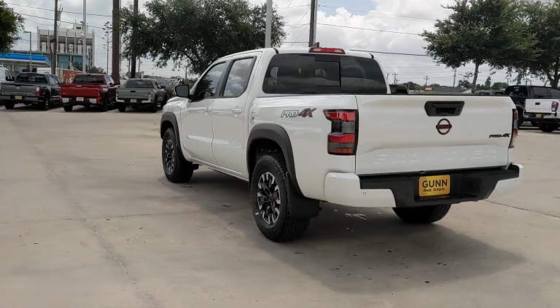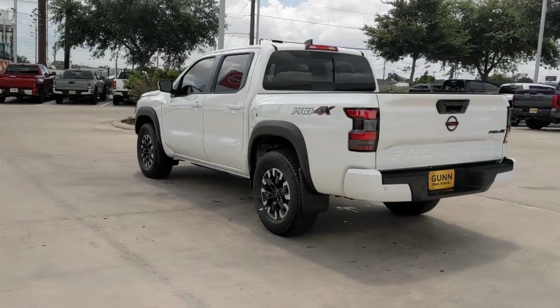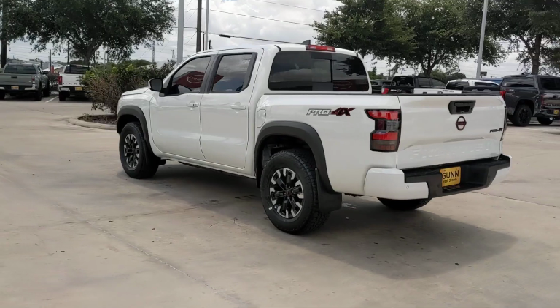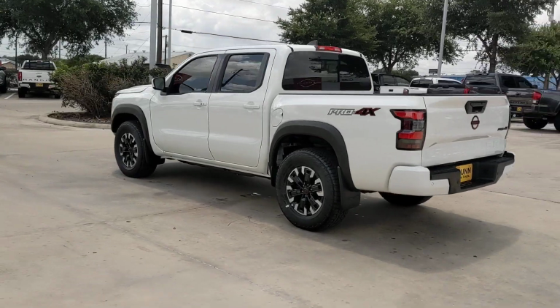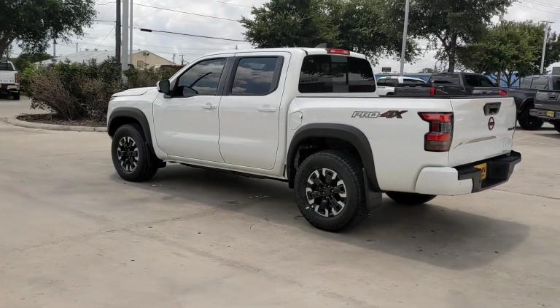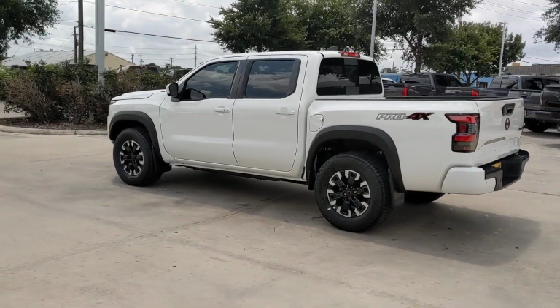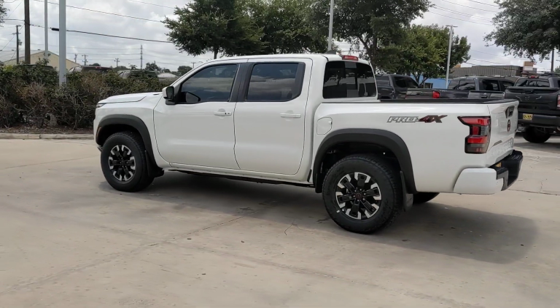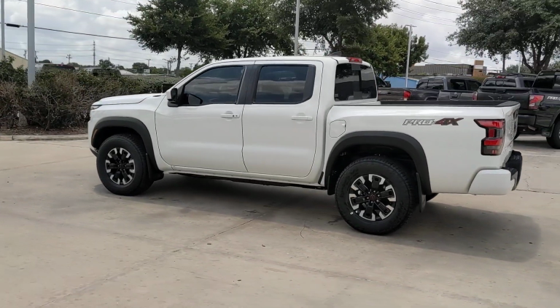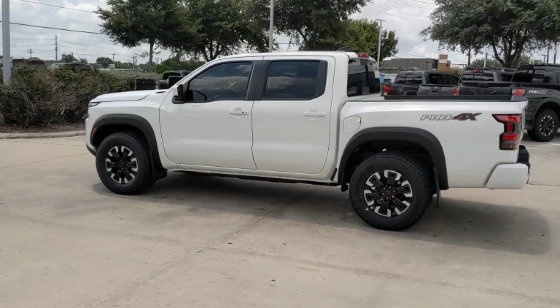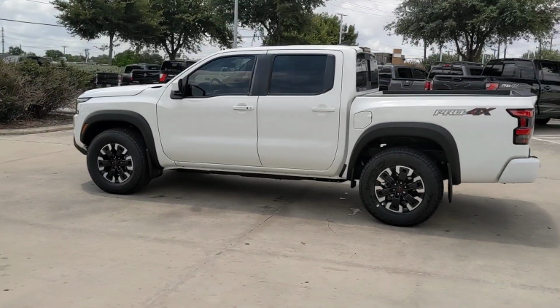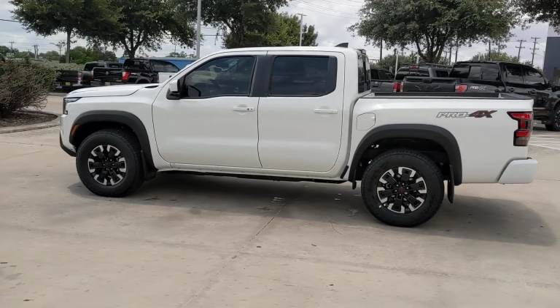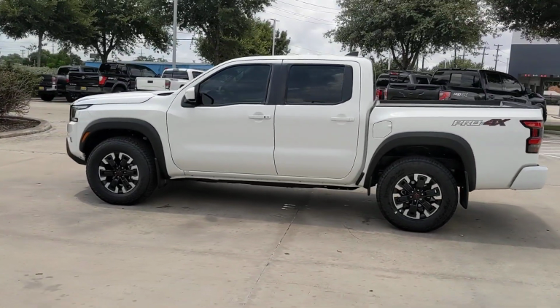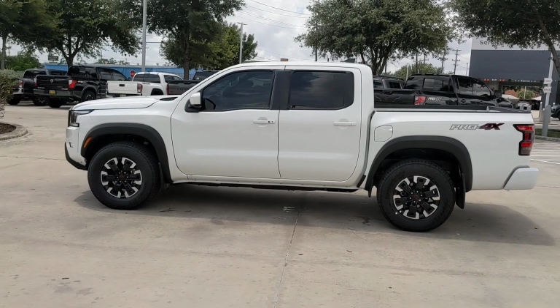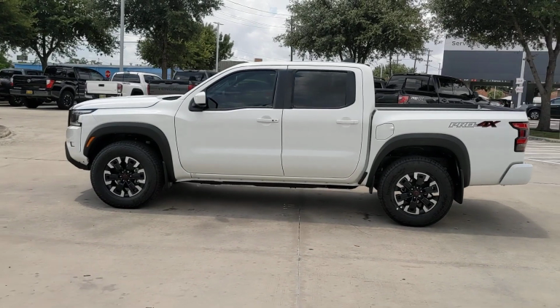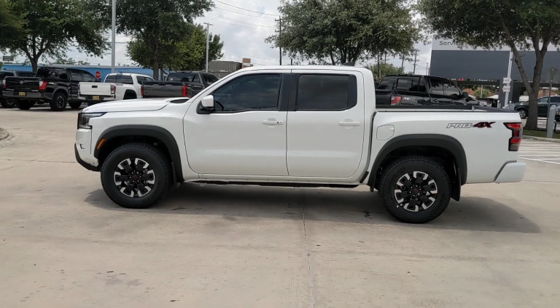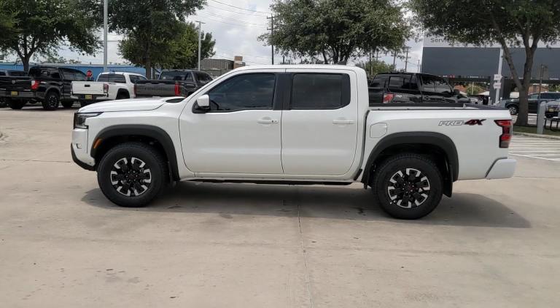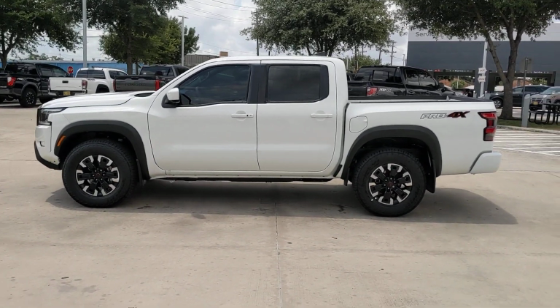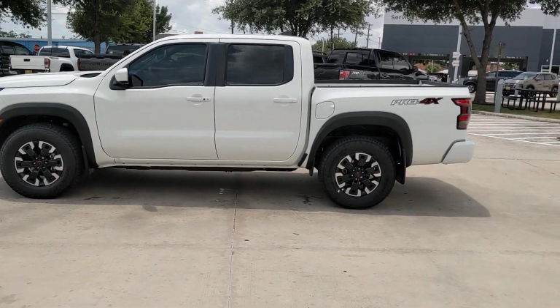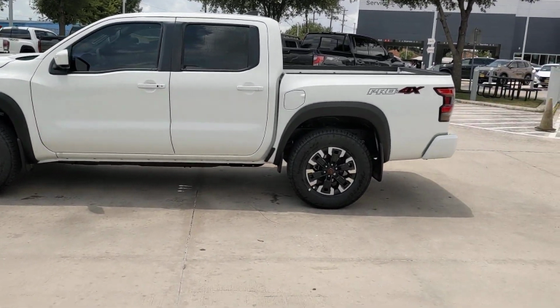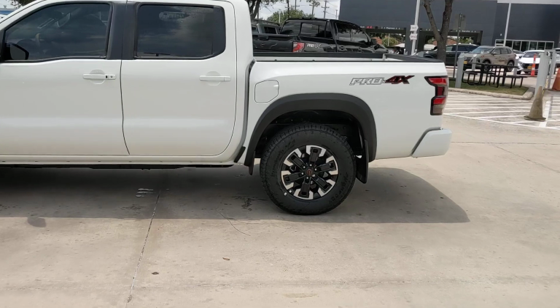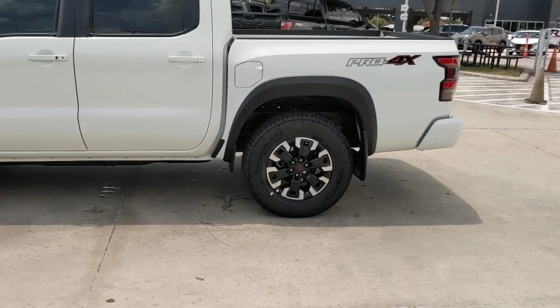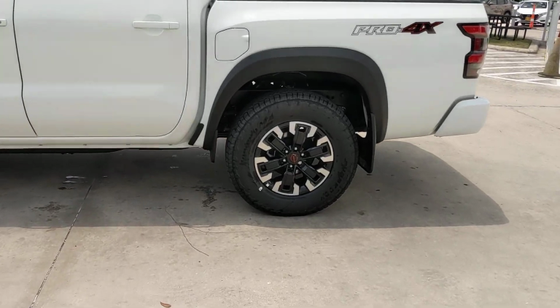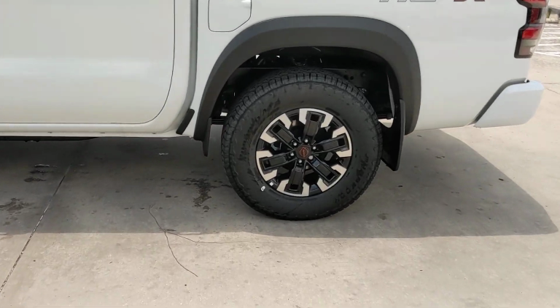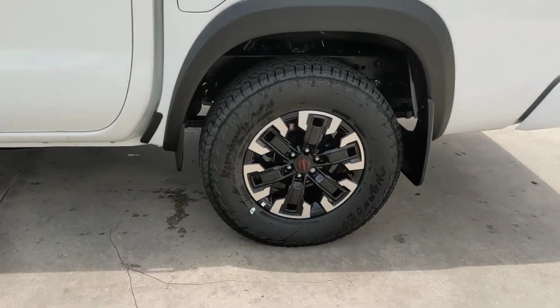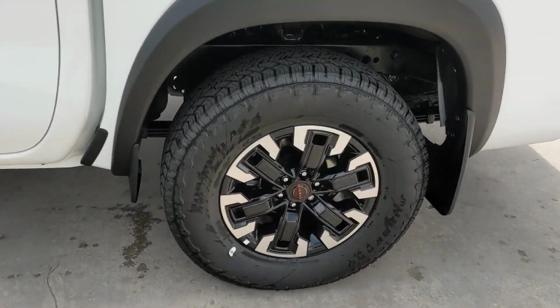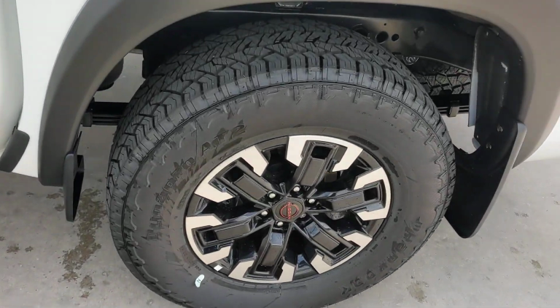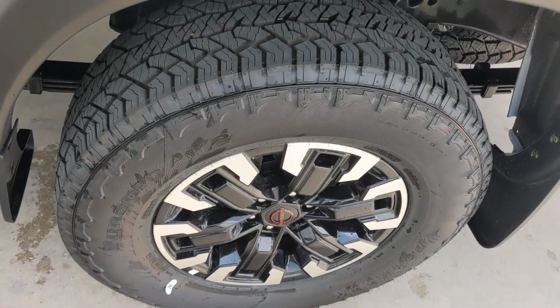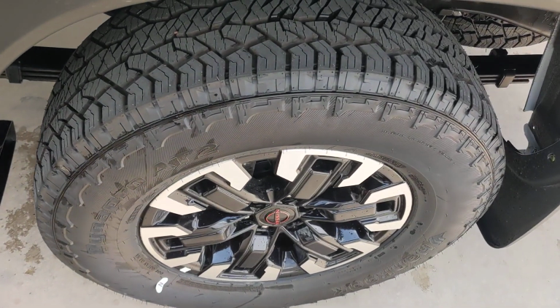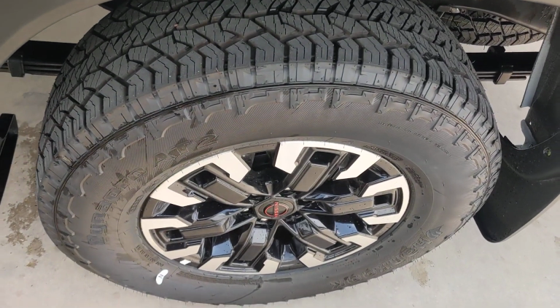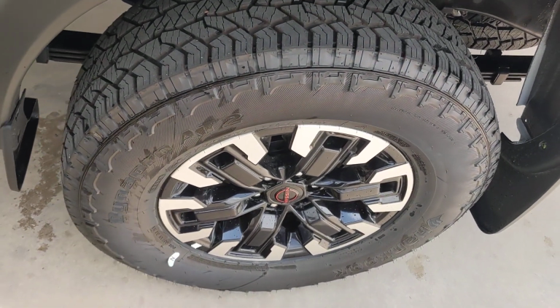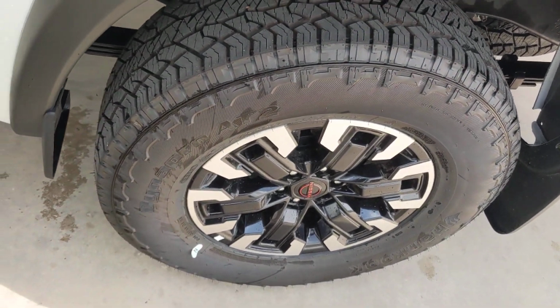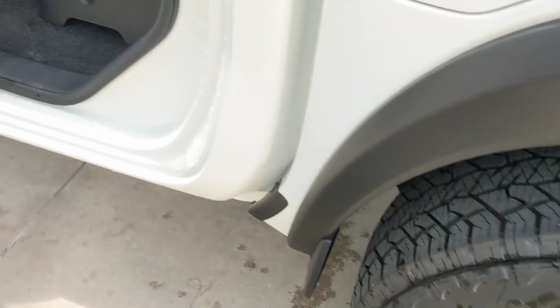The following are some of this vehicle's highlighted options: pre-collision system, navigation system, keyless entry, backup camera, fog lamps, four-wheel drive, keyless start, remote engine start, satellite radio, alarm.